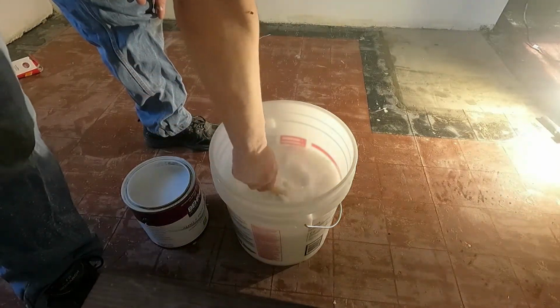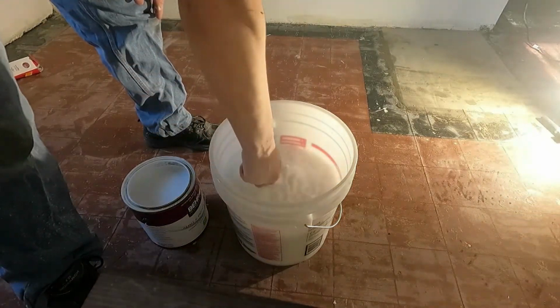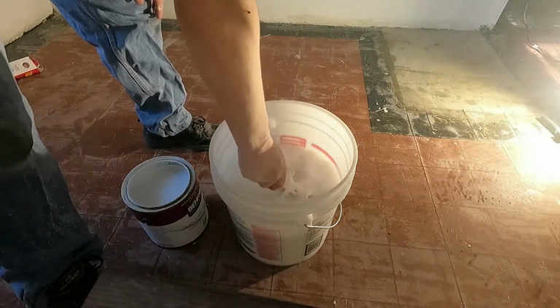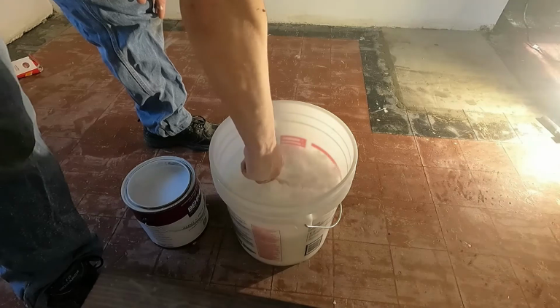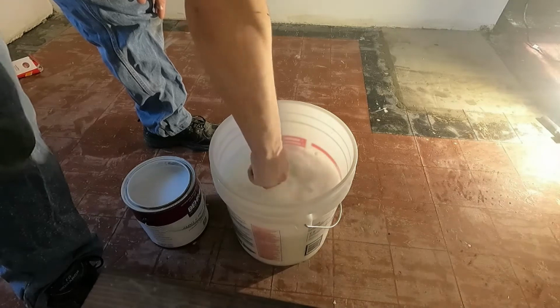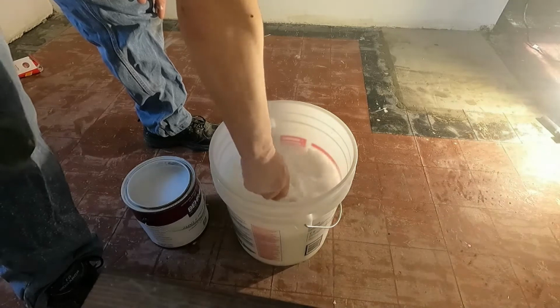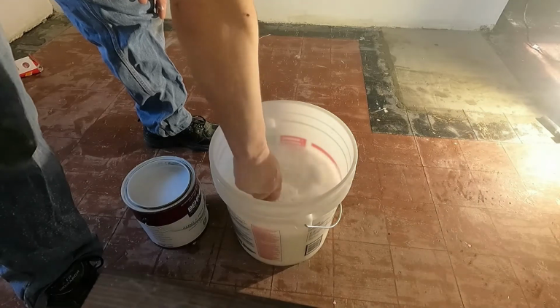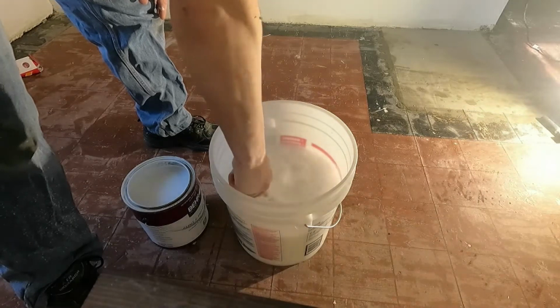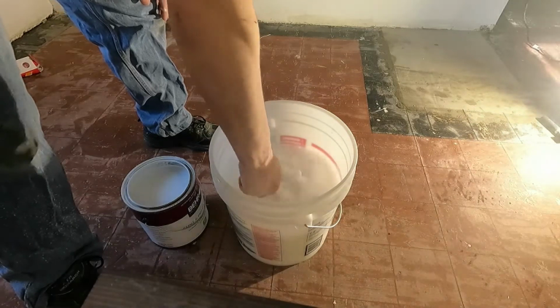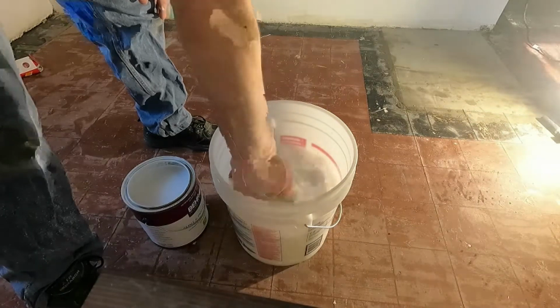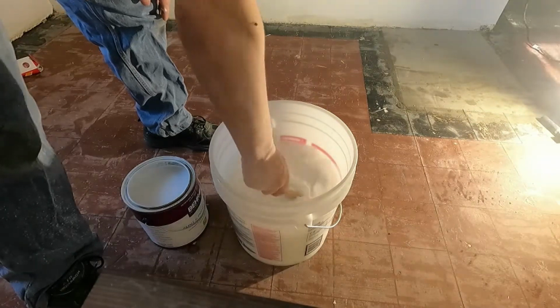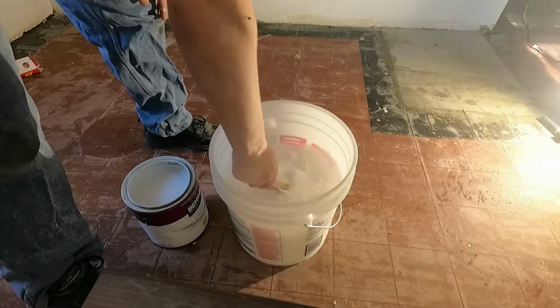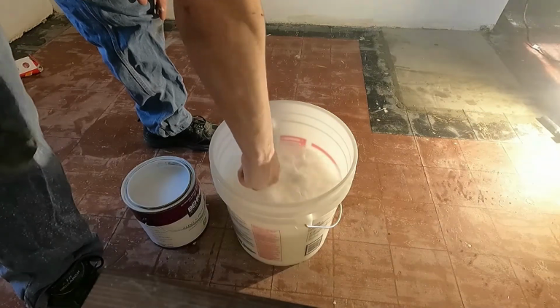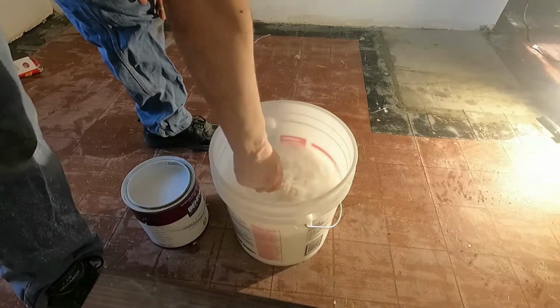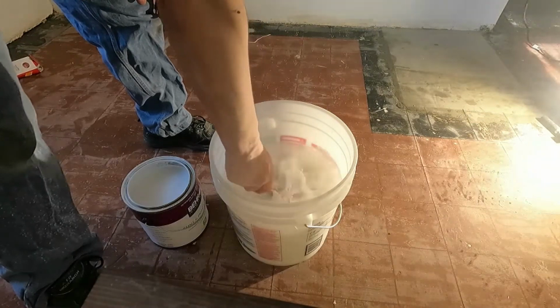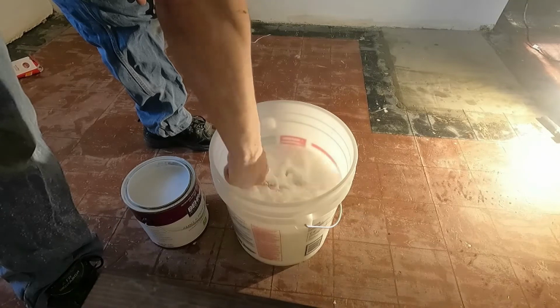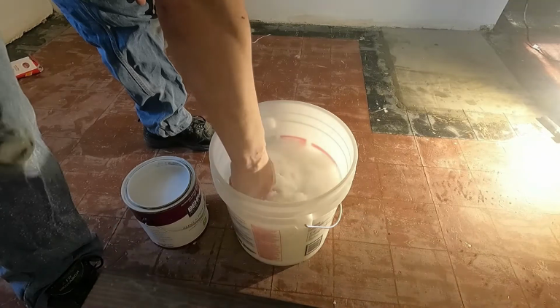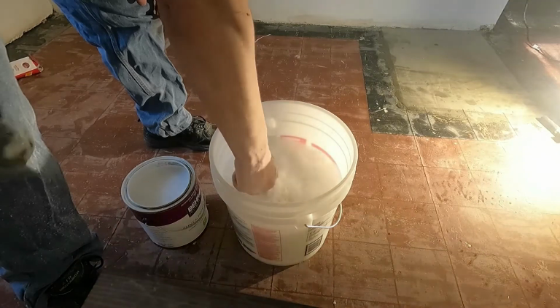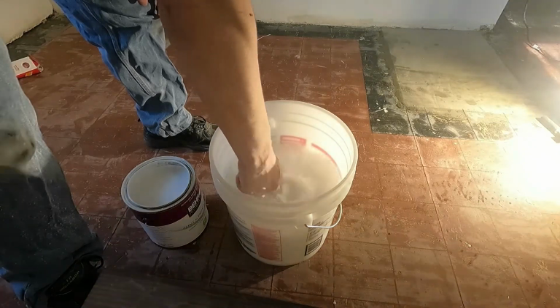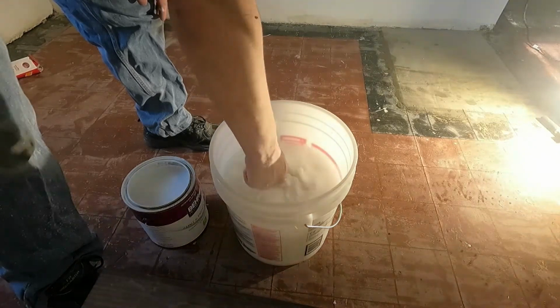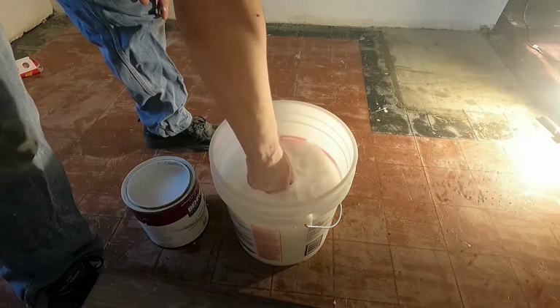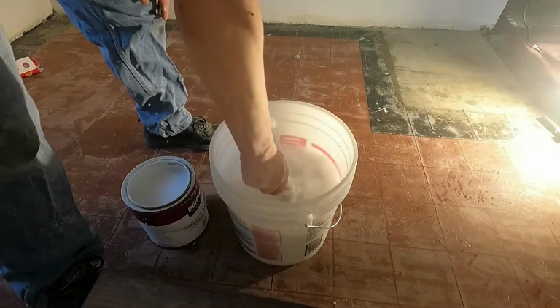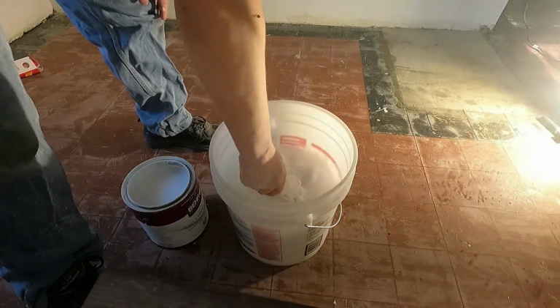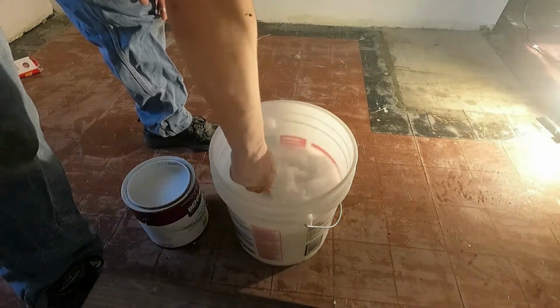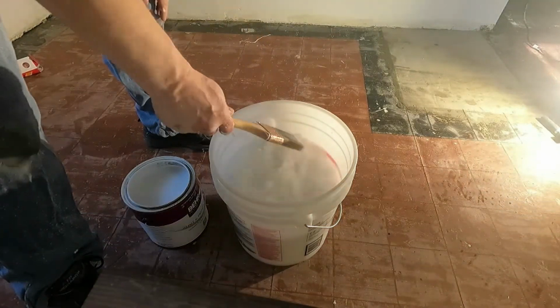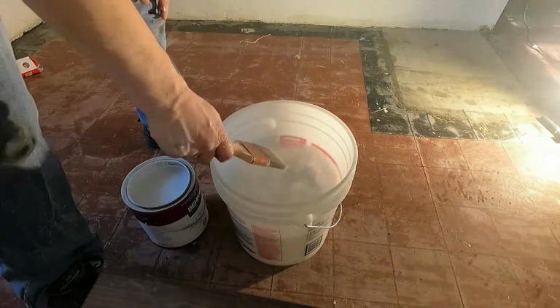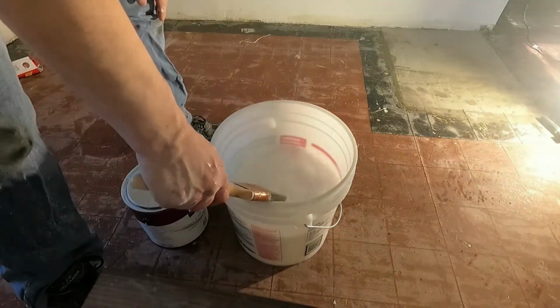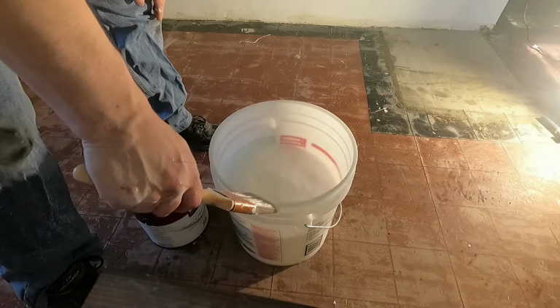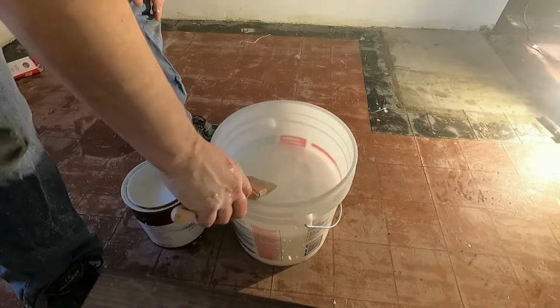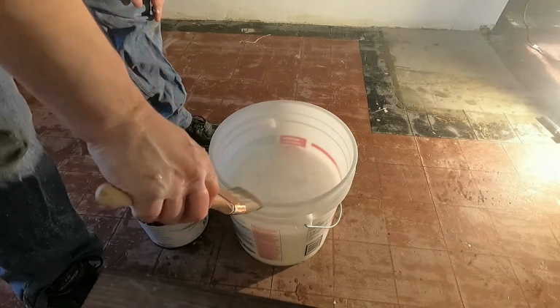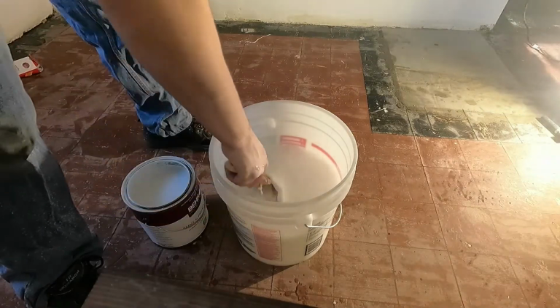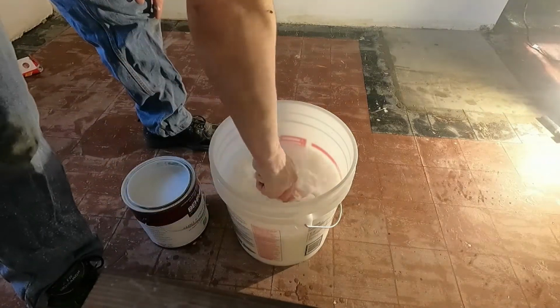I fill it halfway, and I'll swish that paintbrush around until there's no more paint in the center of the brush. This does a good job of getting the paint out of the center.